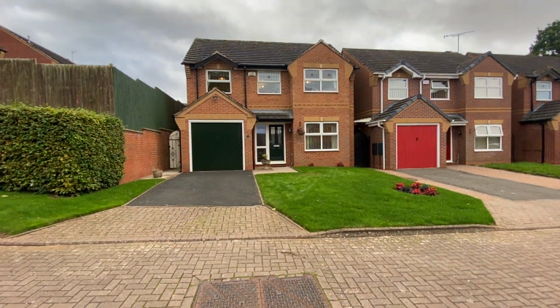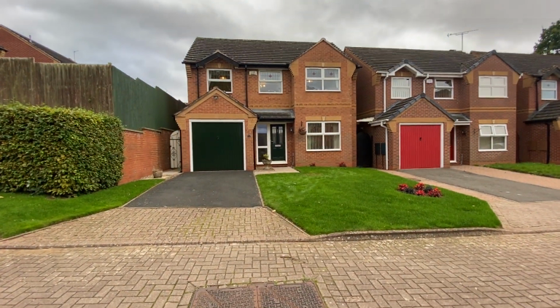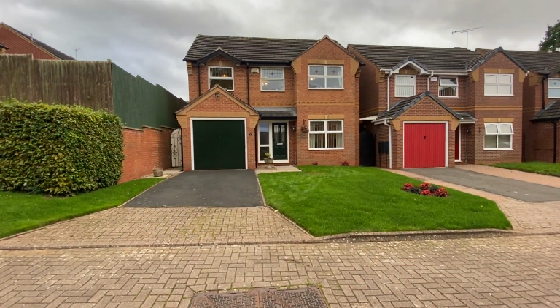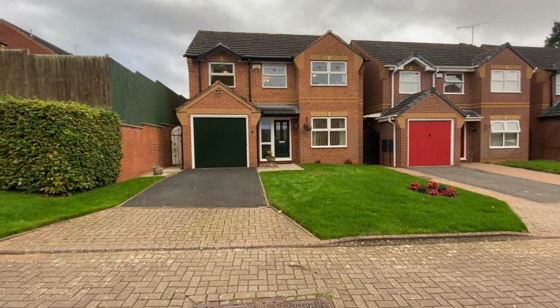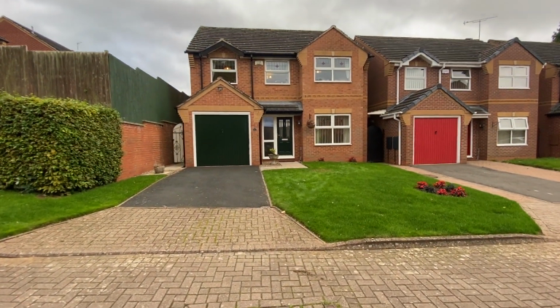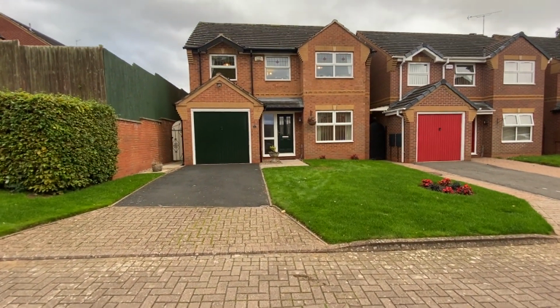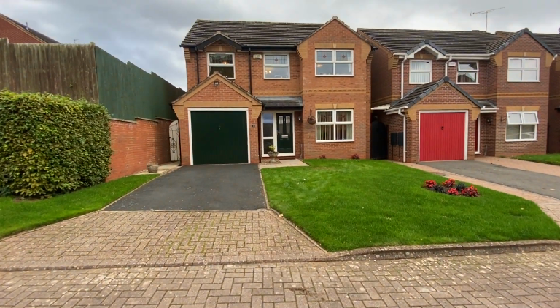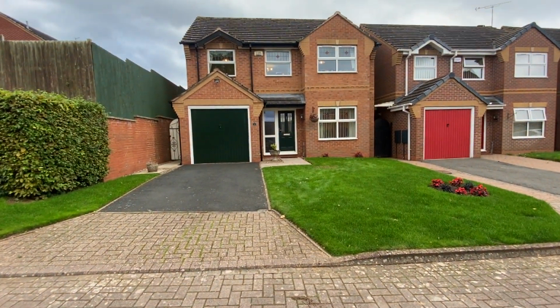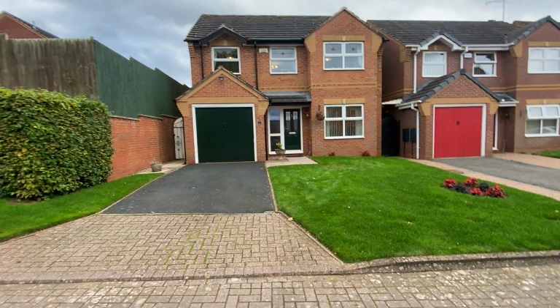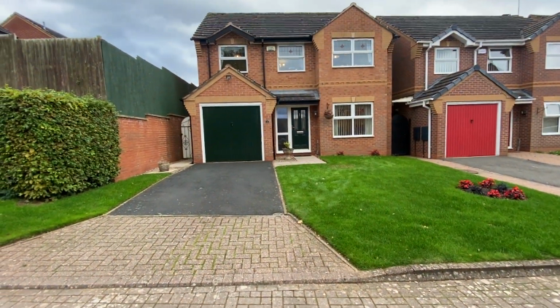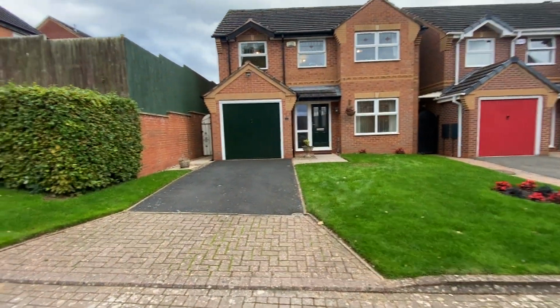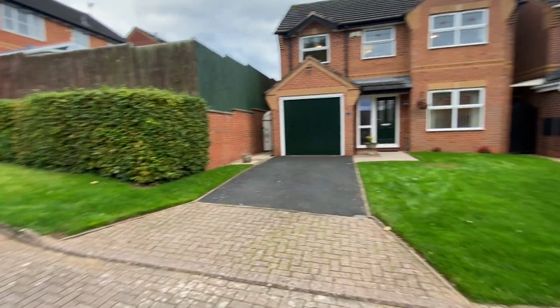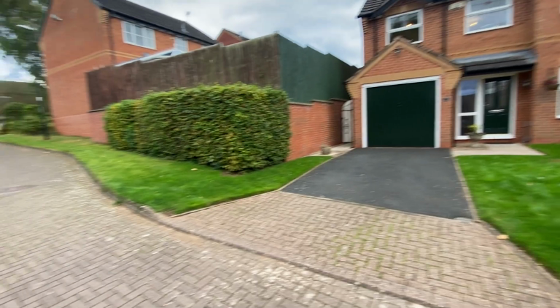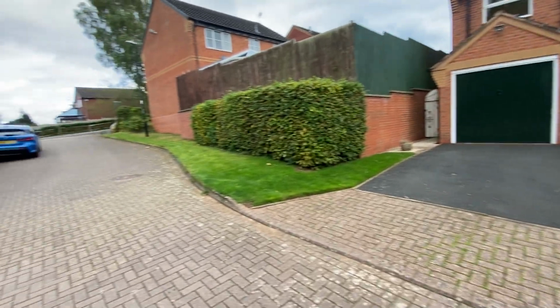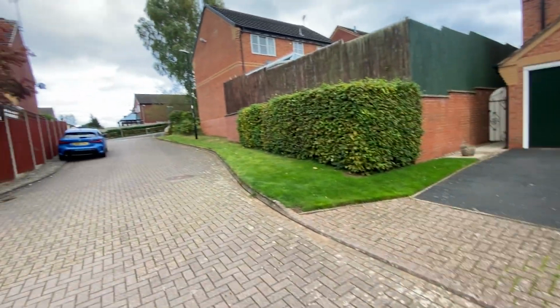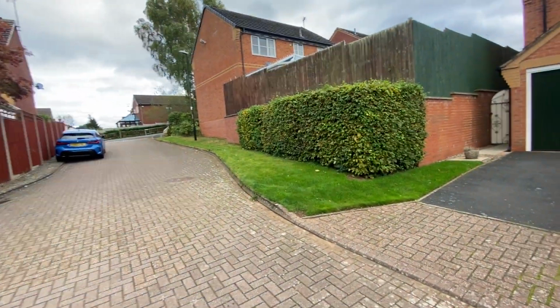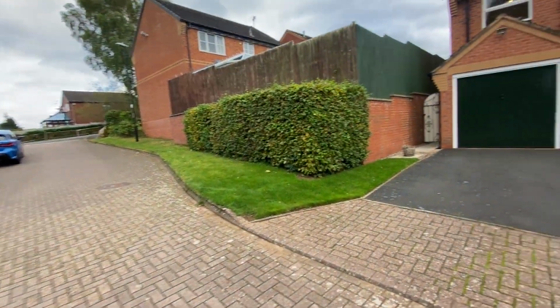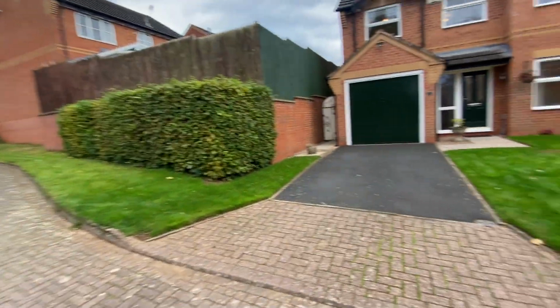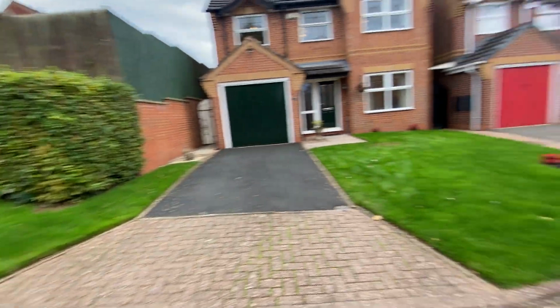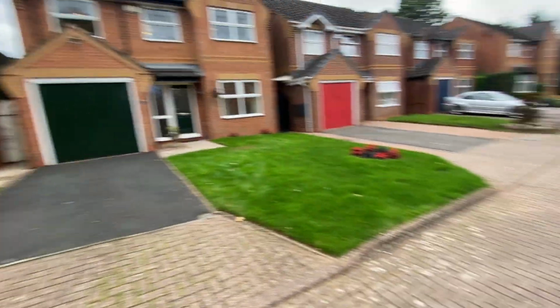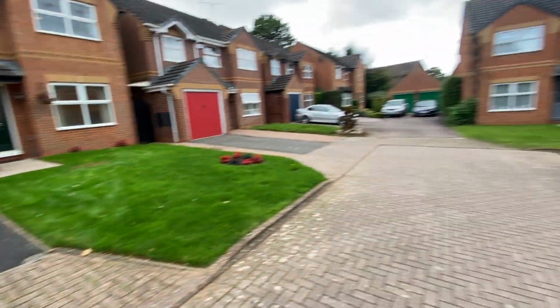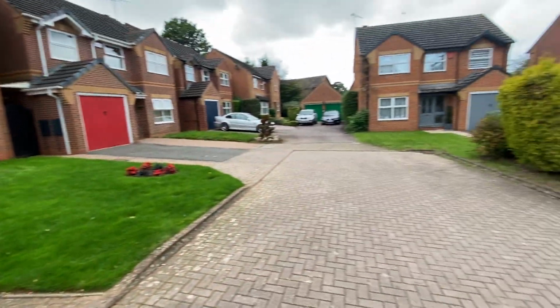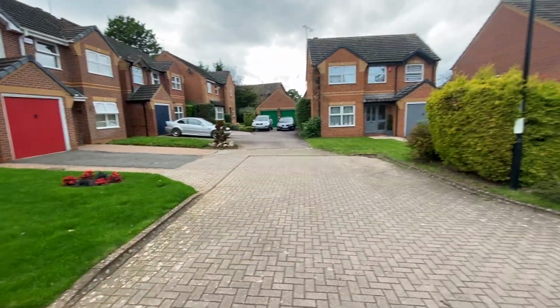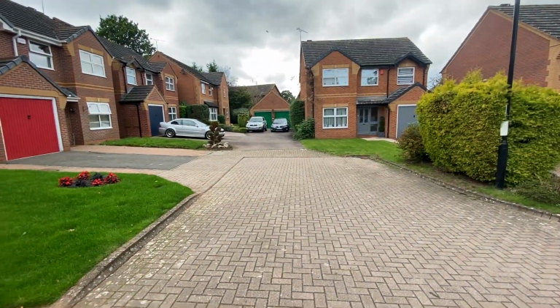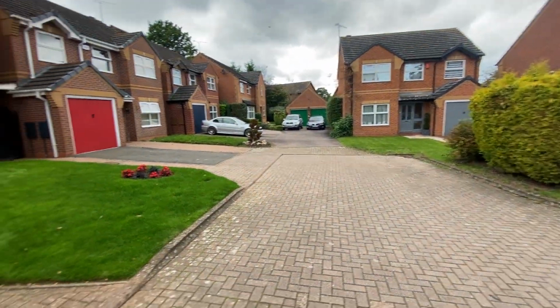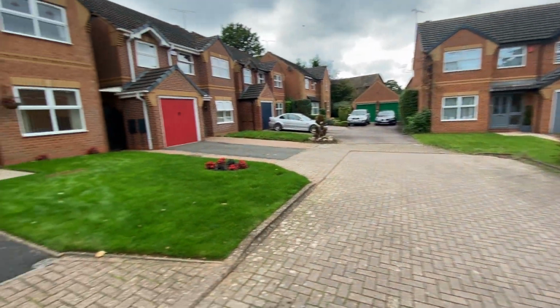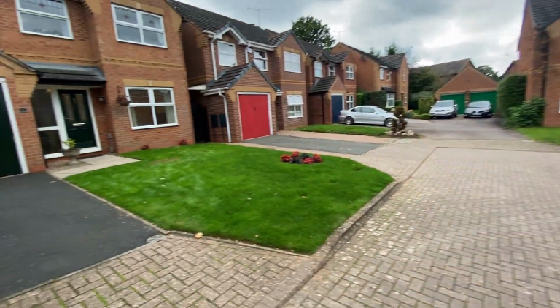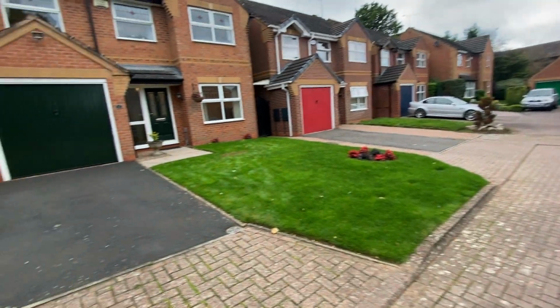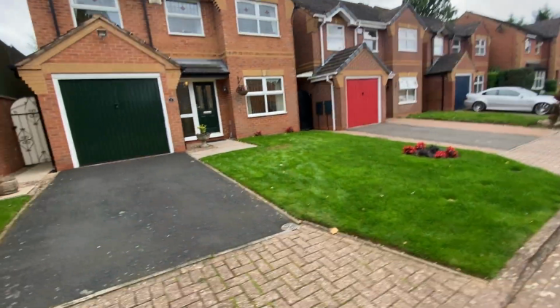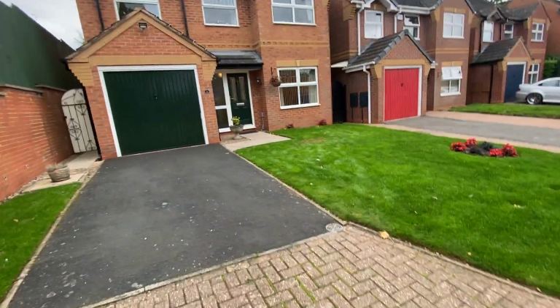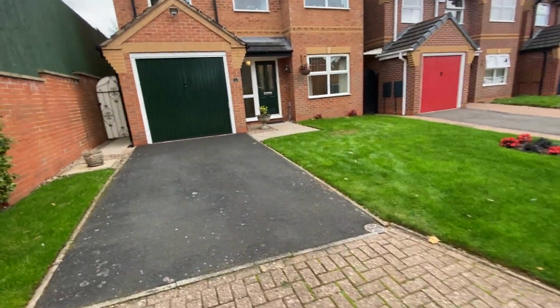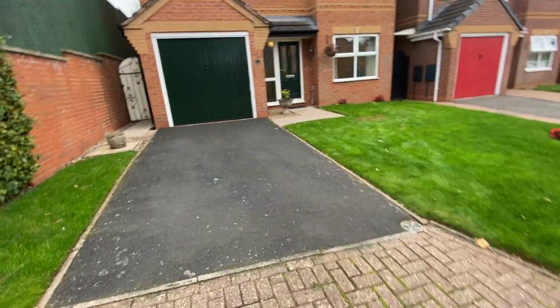This is a virtual viewing of number one Greenland Court in Allesley Green, which is in a secluded cul-de-sac on this modern estate on the west side of the city.